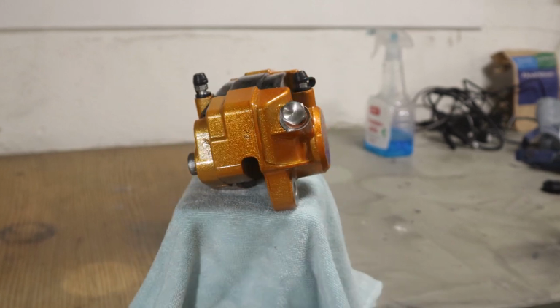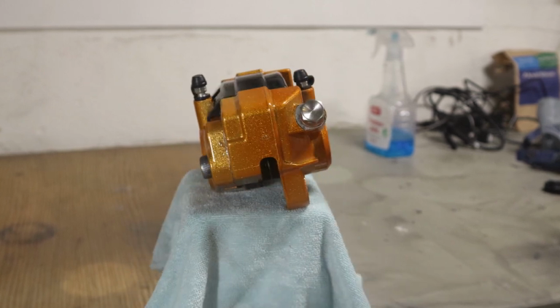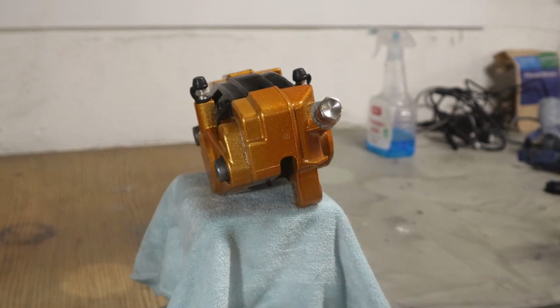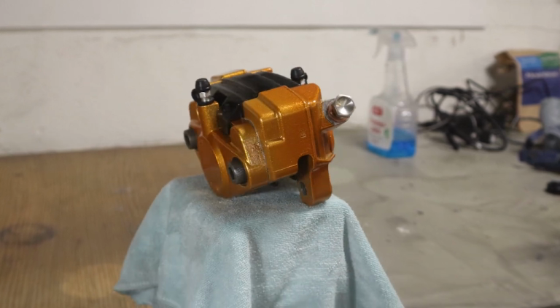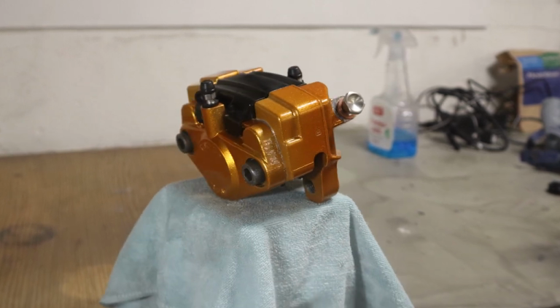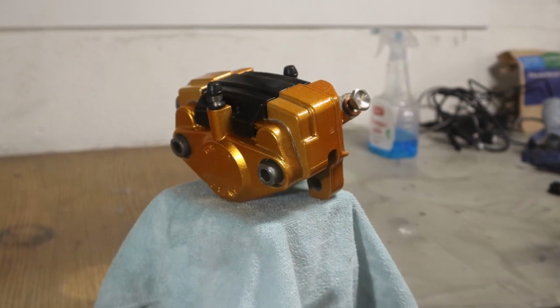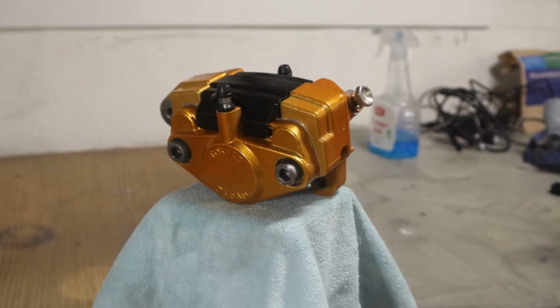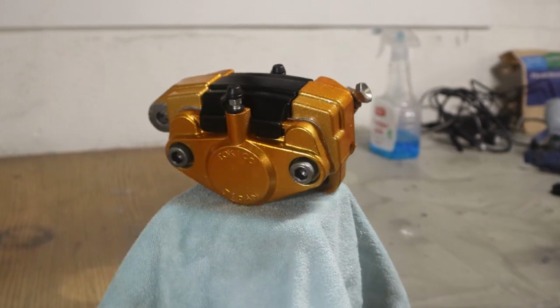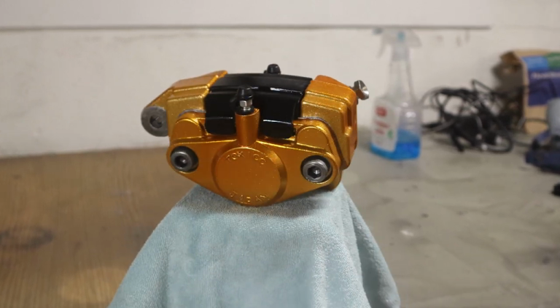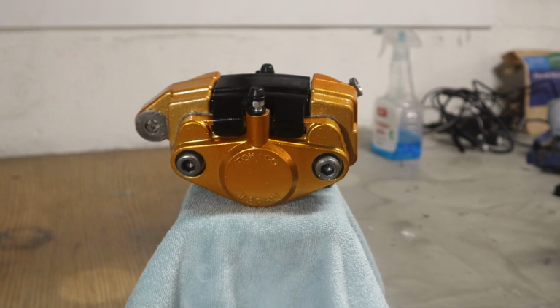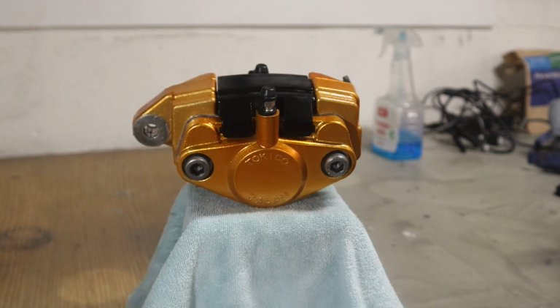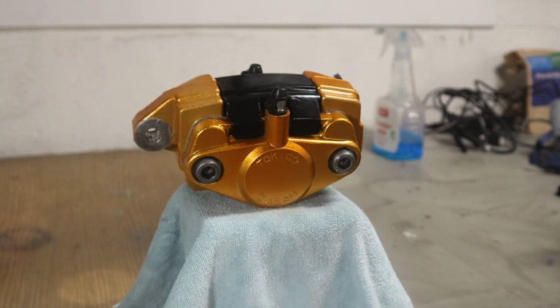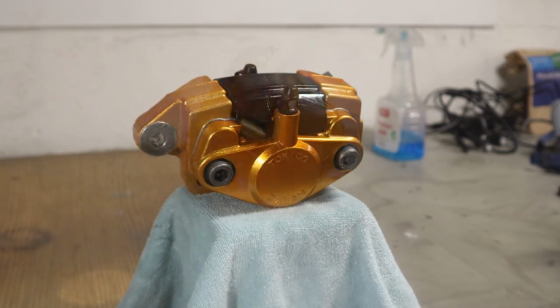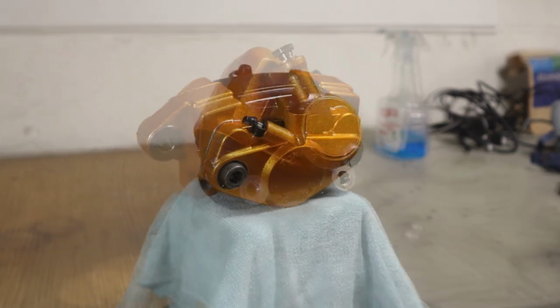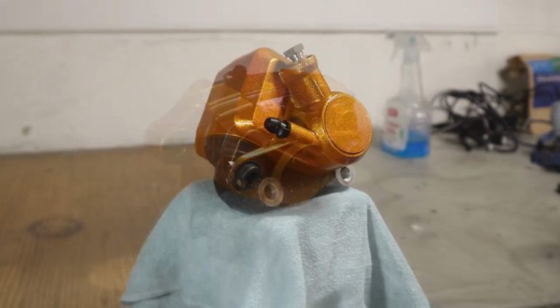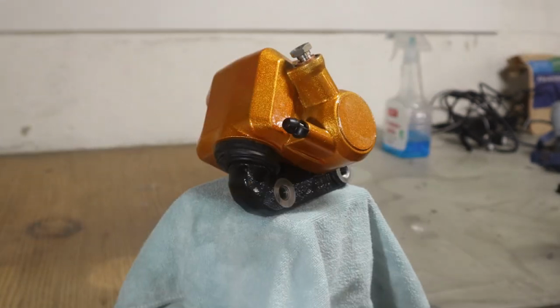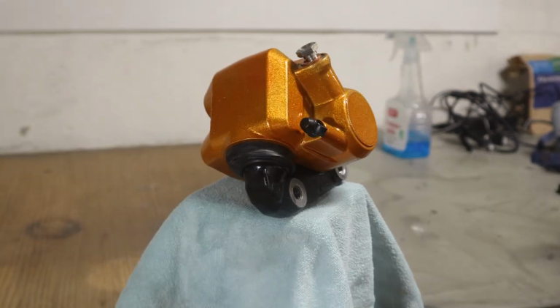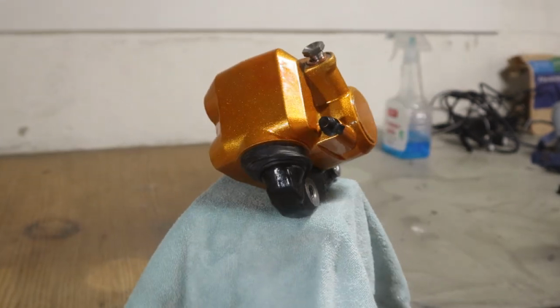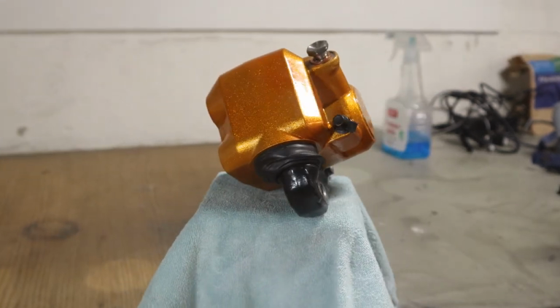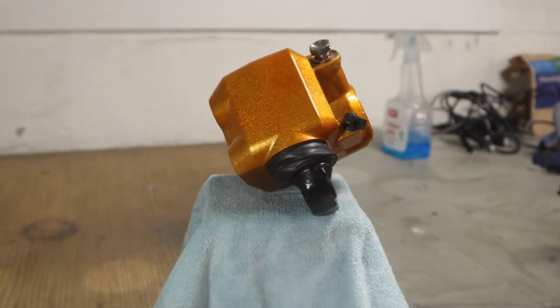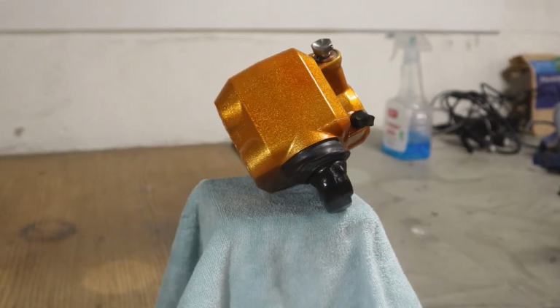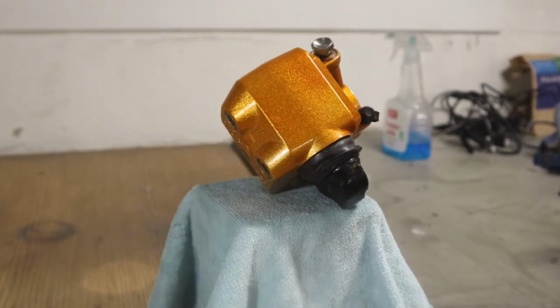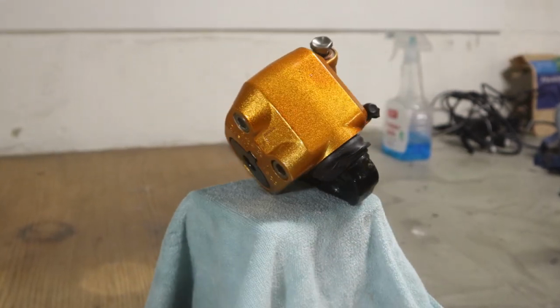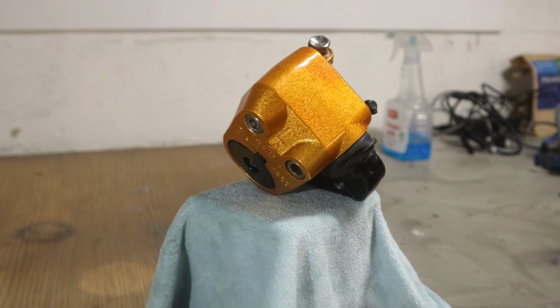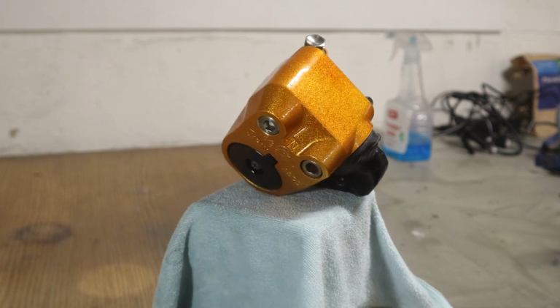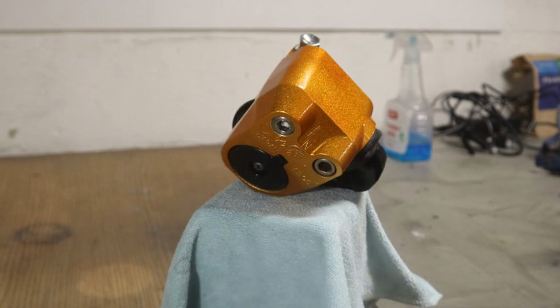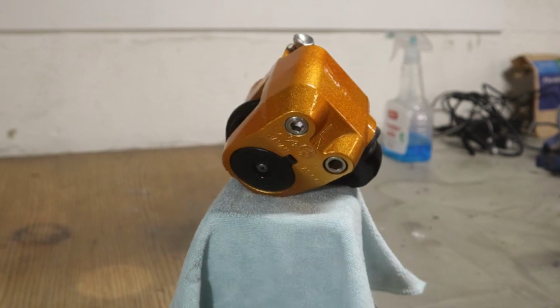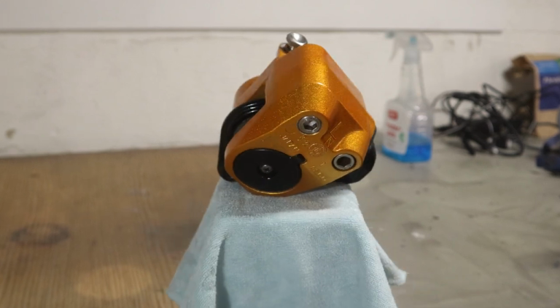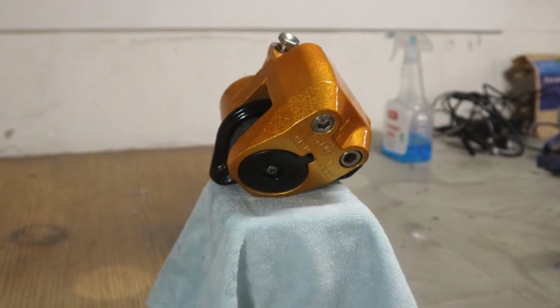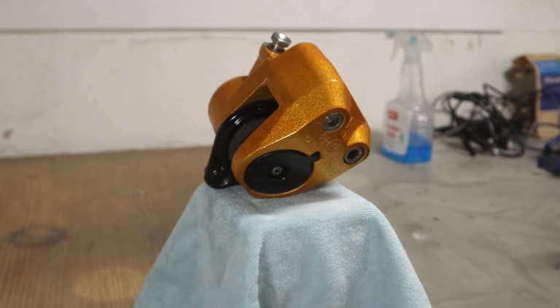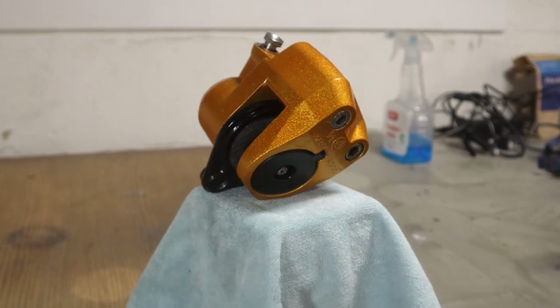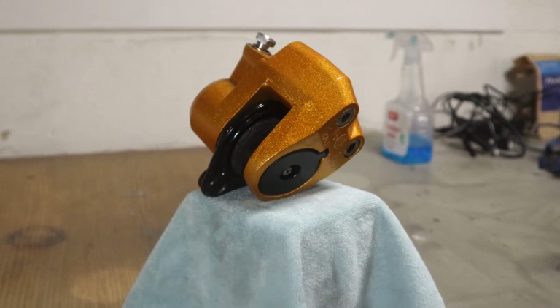And there we go — they're finished. I'm quite happy despite the challenges with the candy paint. If you enjoyed this video, consider checking out this one. Thank you.